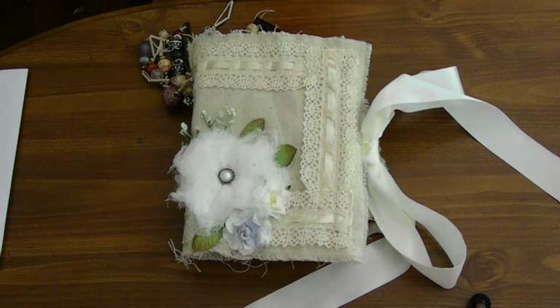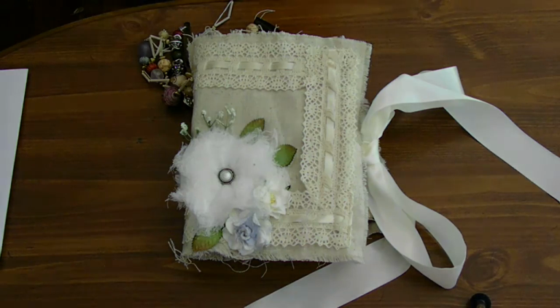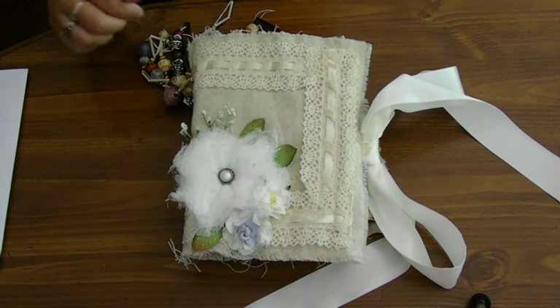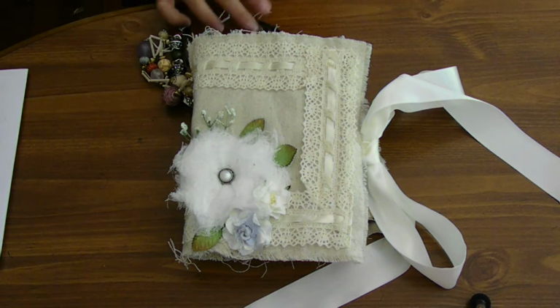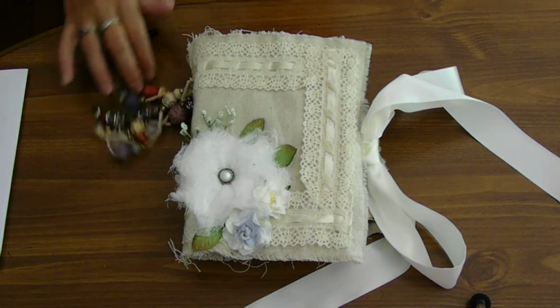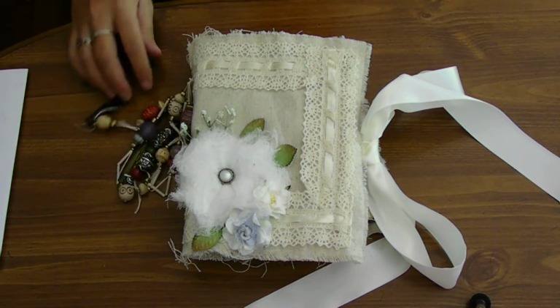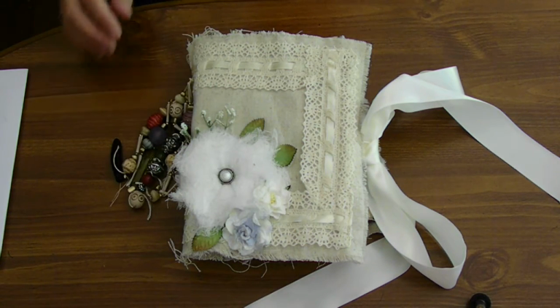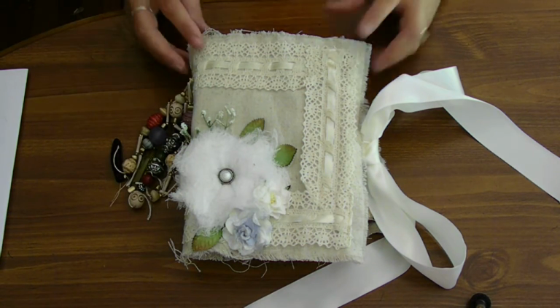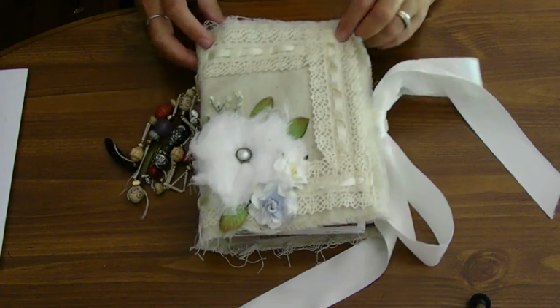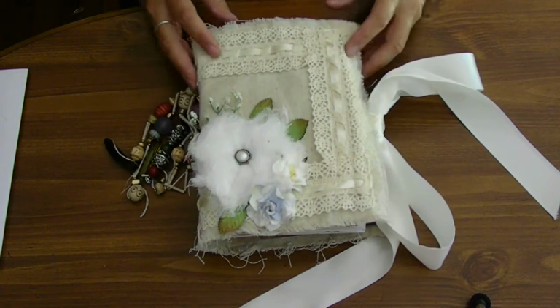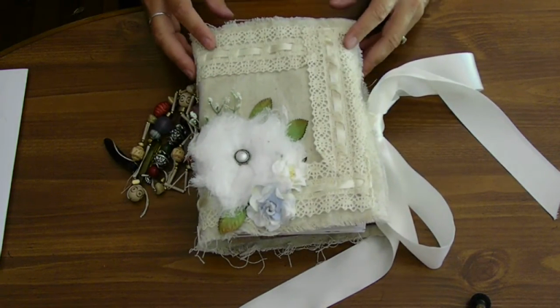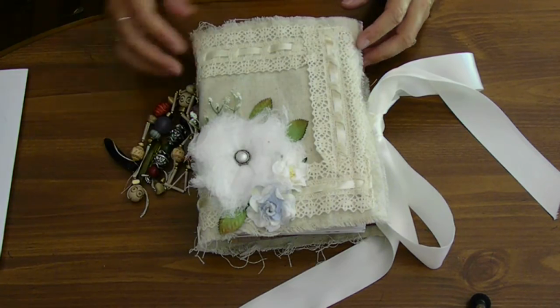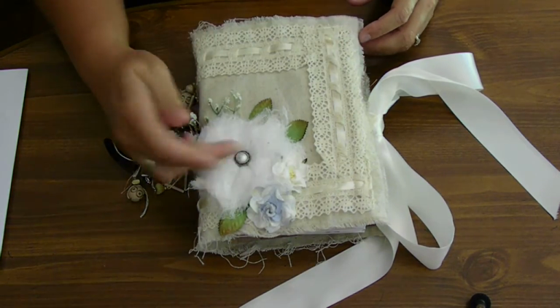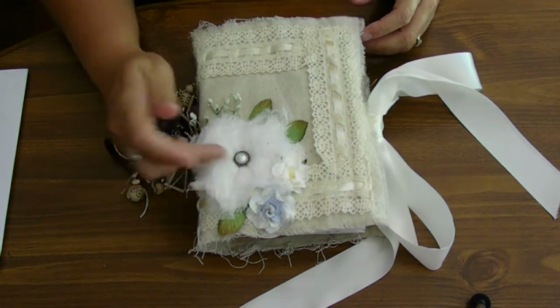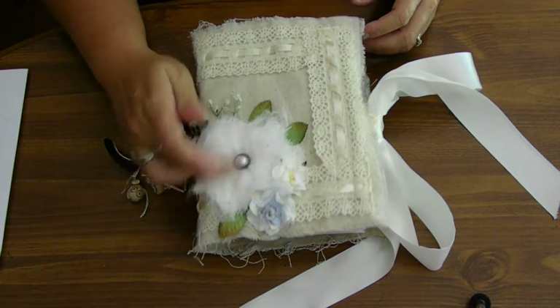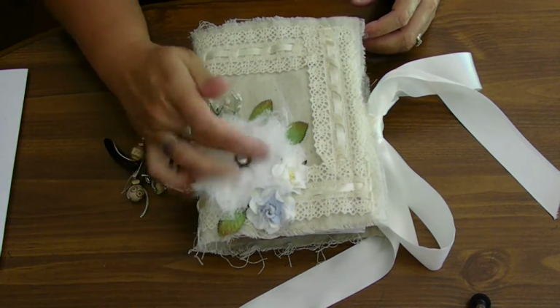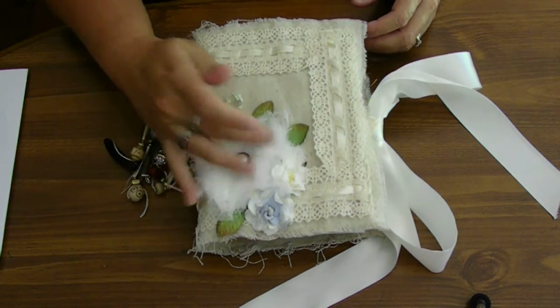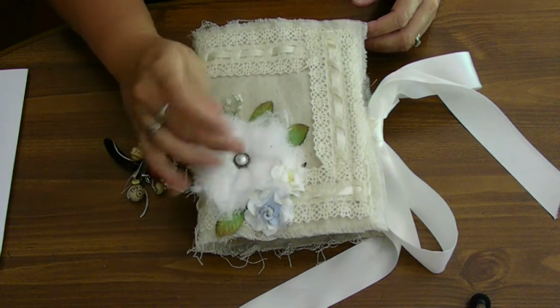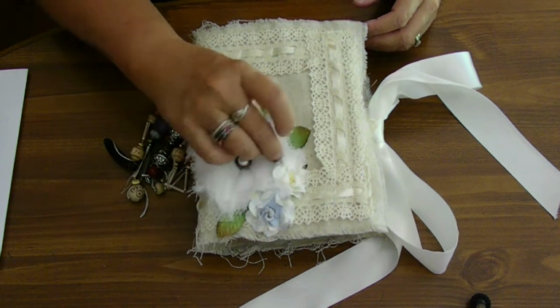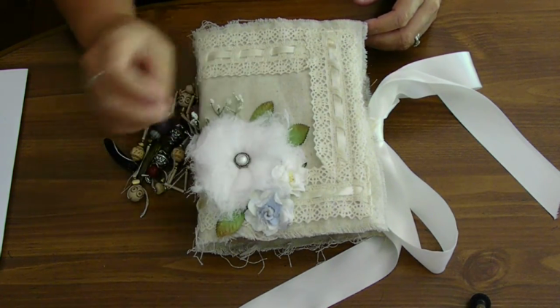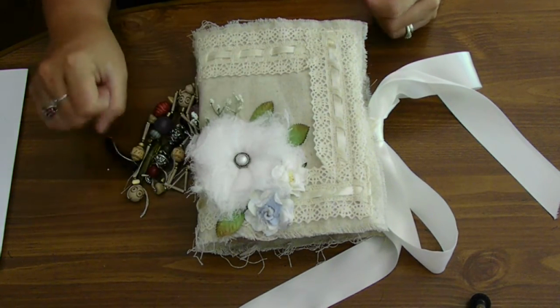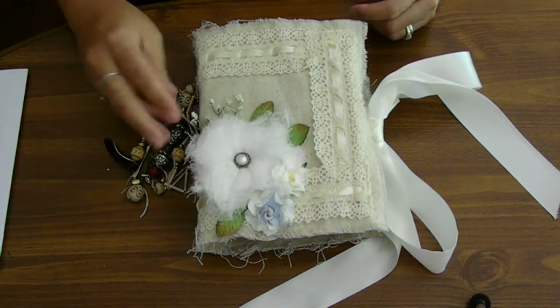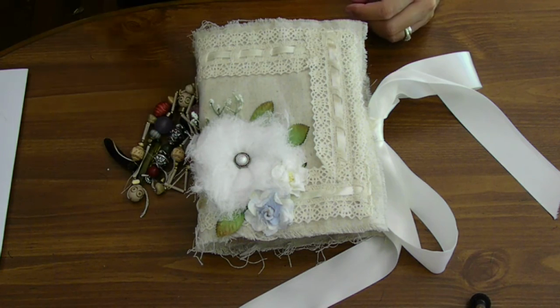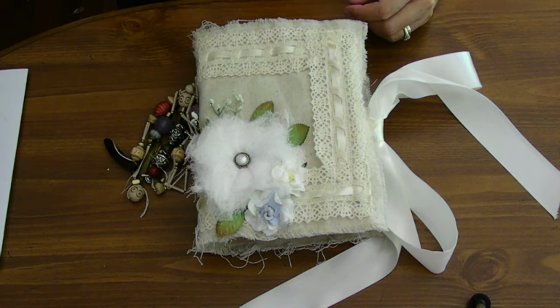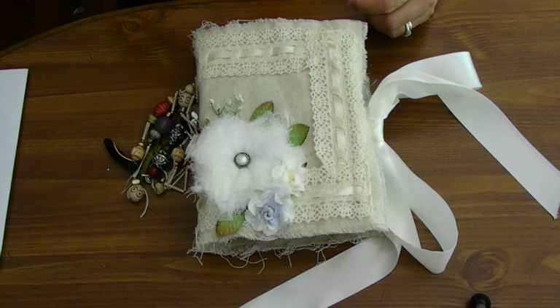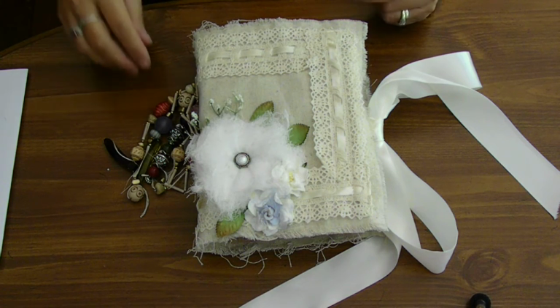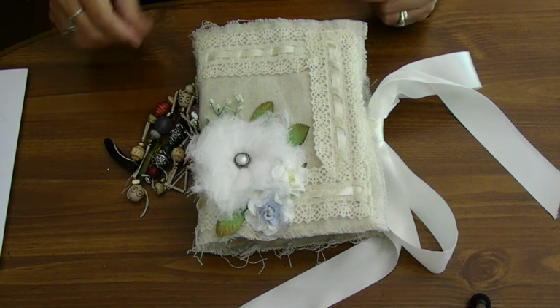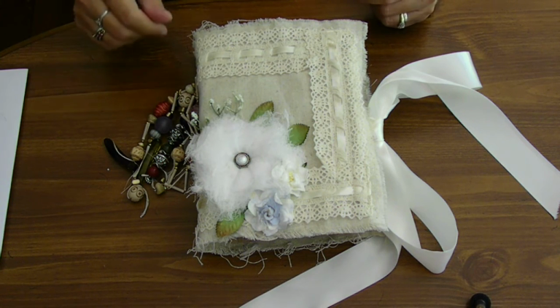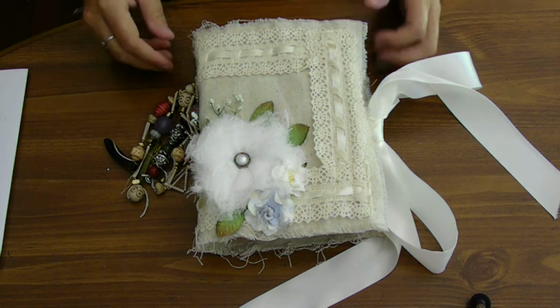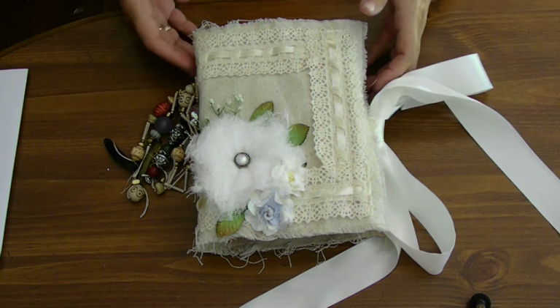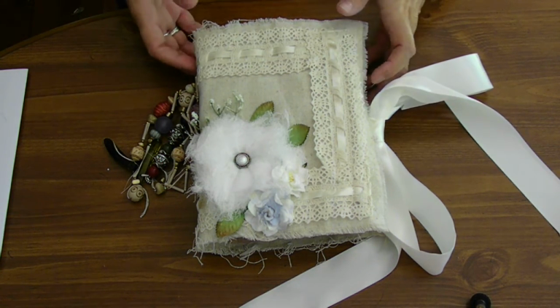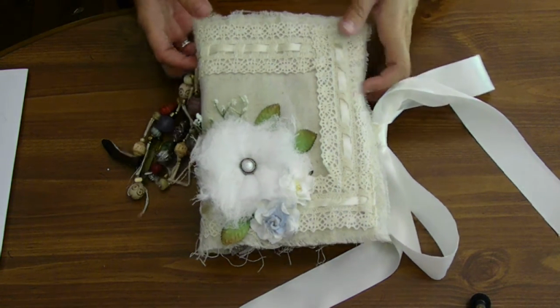Hi, everyone. It's Kim again. I thought I would show you my finished journal. So I've got it all crooked here, and look how dirty I've gotten it already. But I've had so much fun finishing it, and I thought I would do a quick flip and show you what I've gotten done on it.